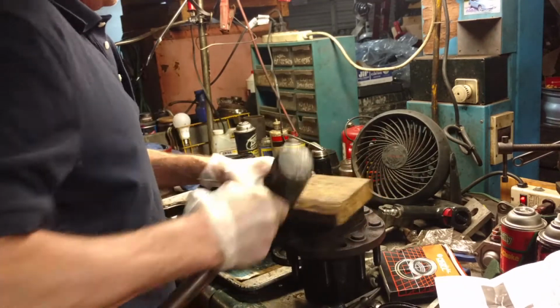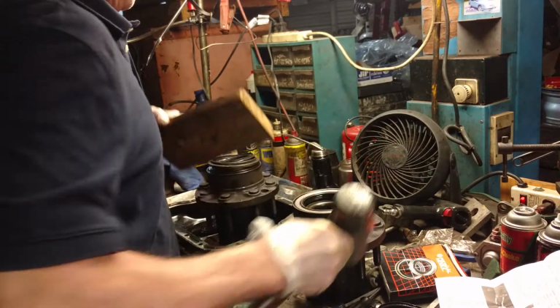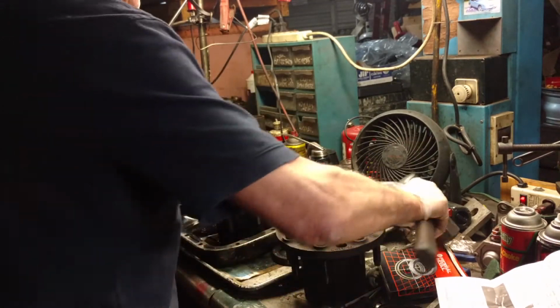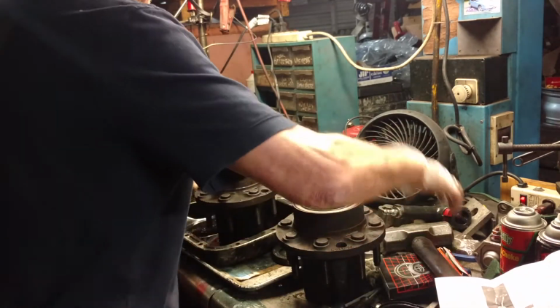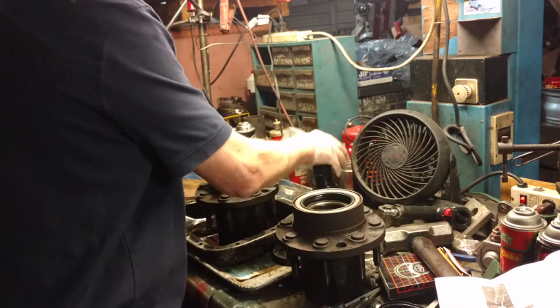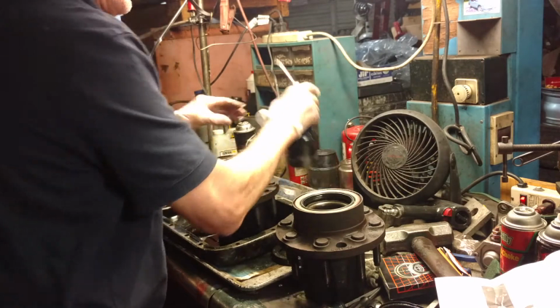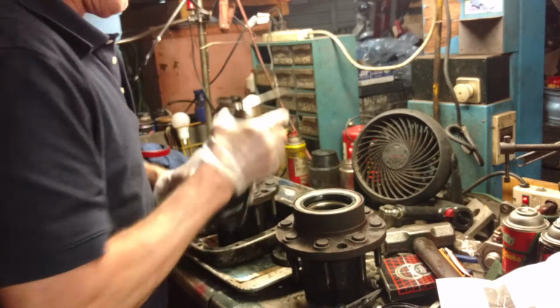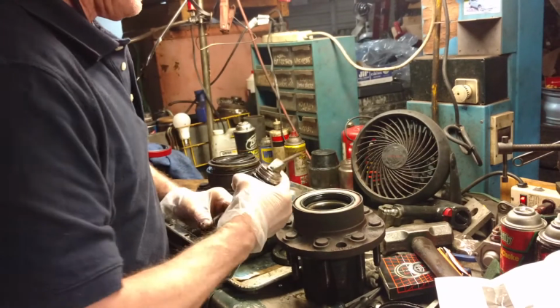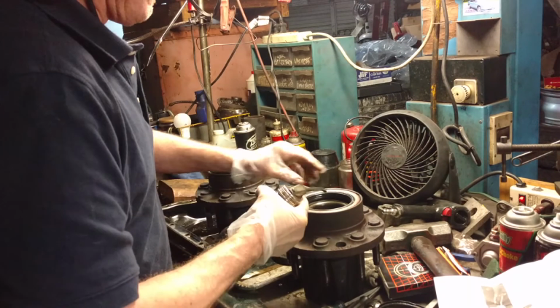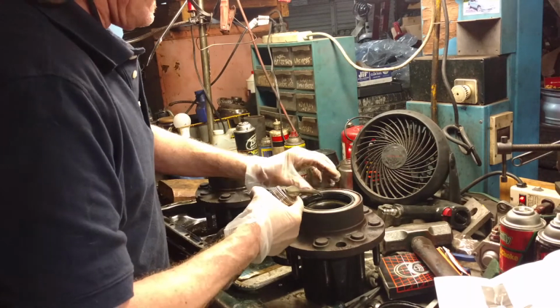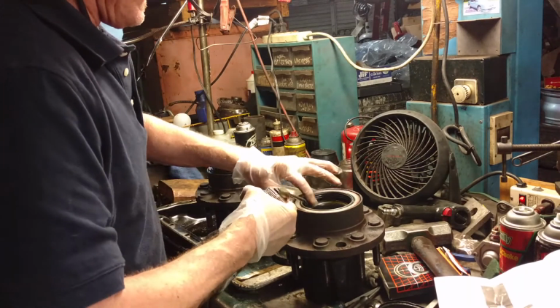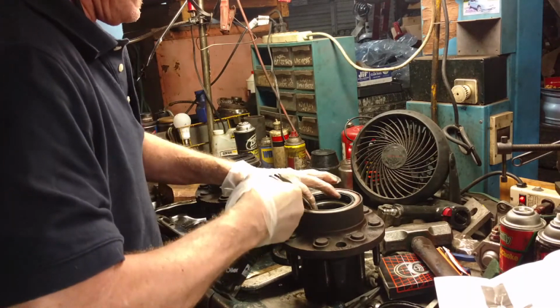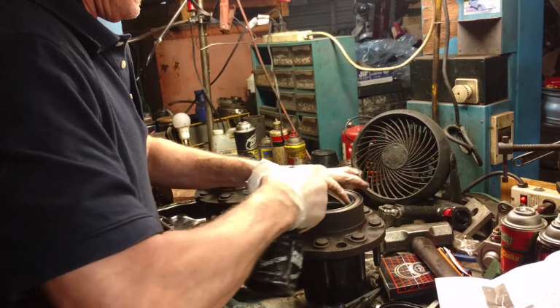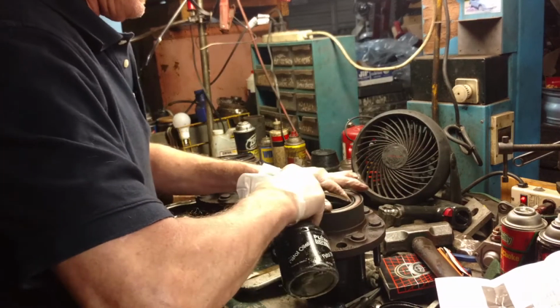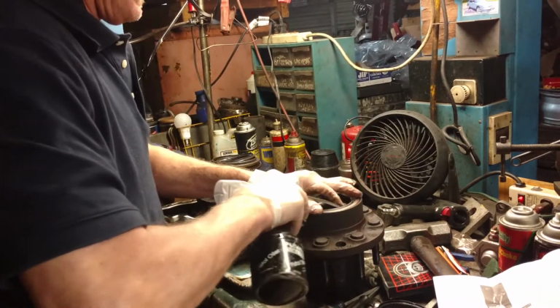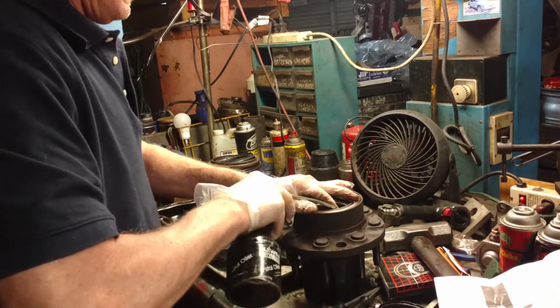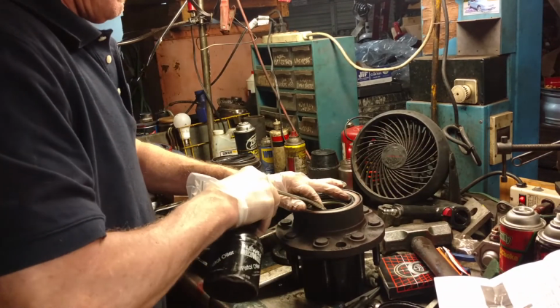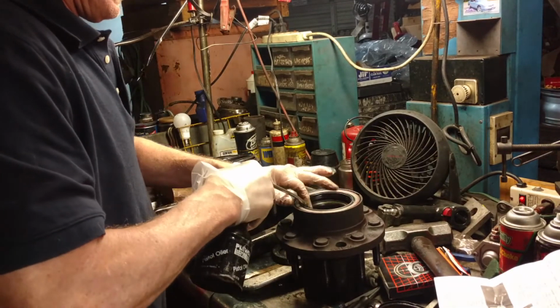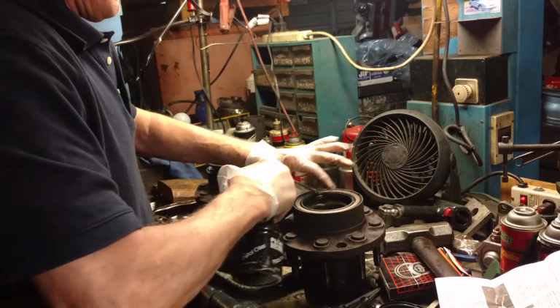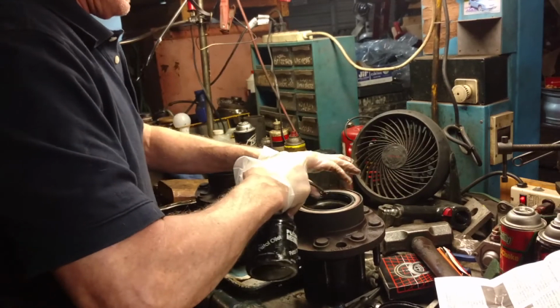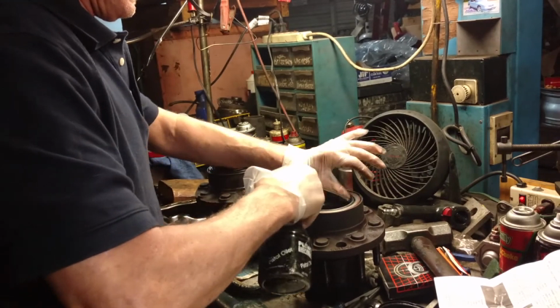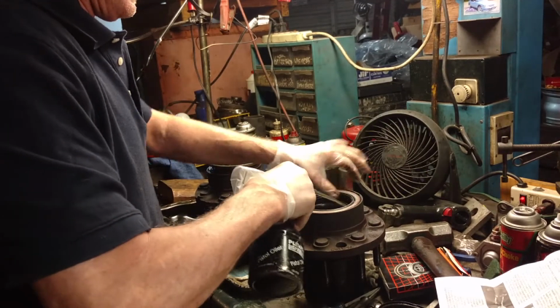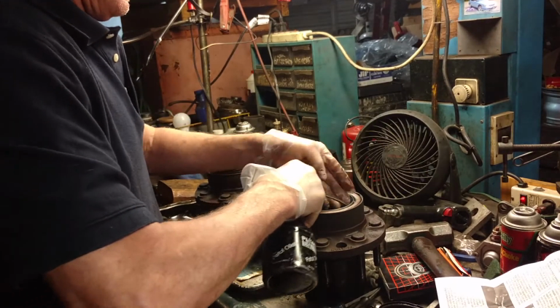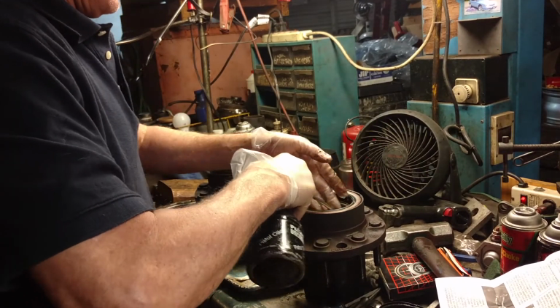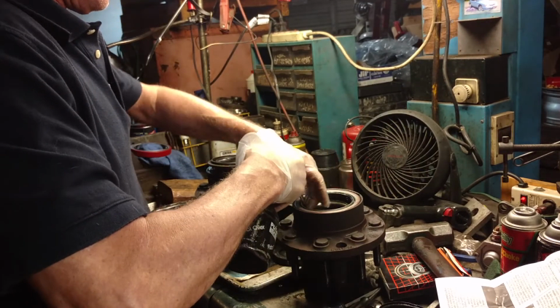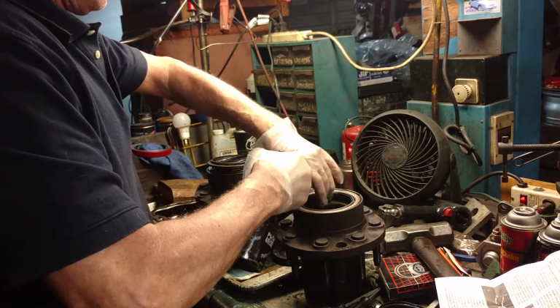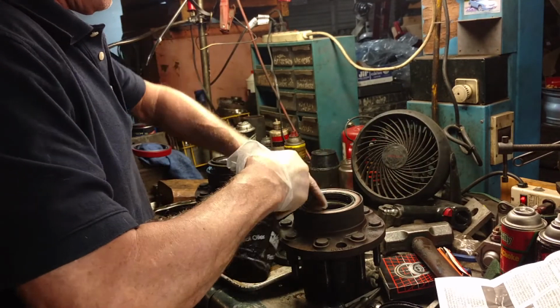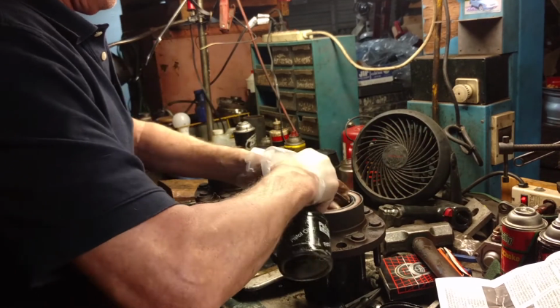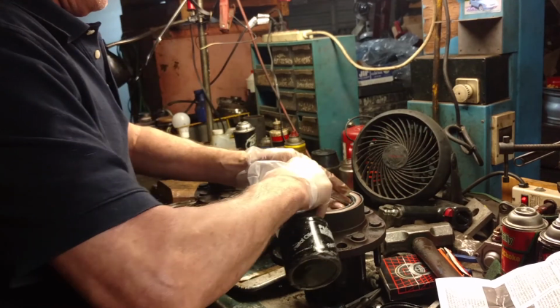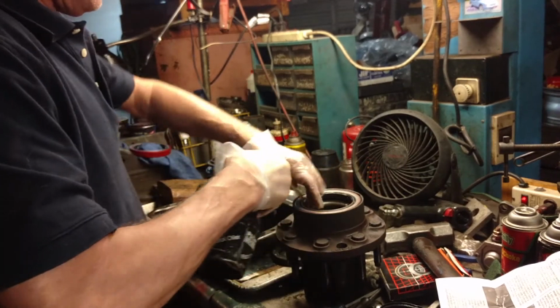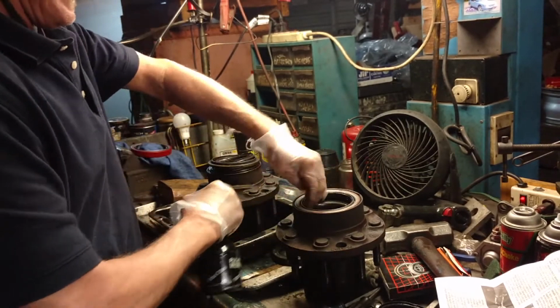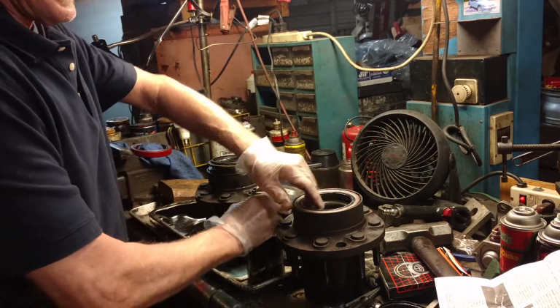Job done. And when you're done, take some oil and put it around the lip of the seal on the inside, because that needs to go on and not screw up that surface. And that's it — you're all done.